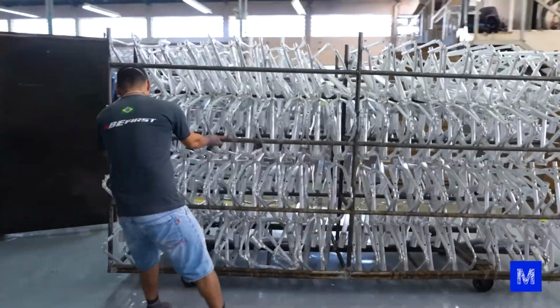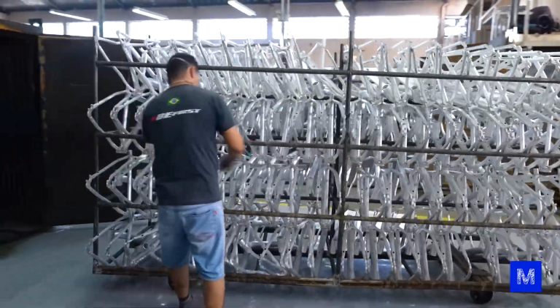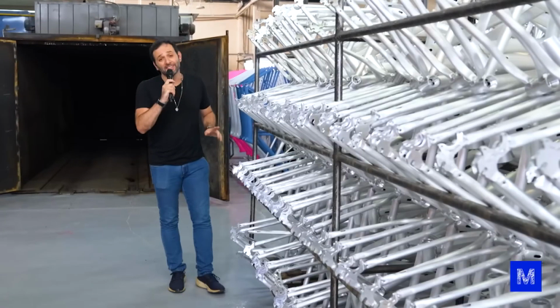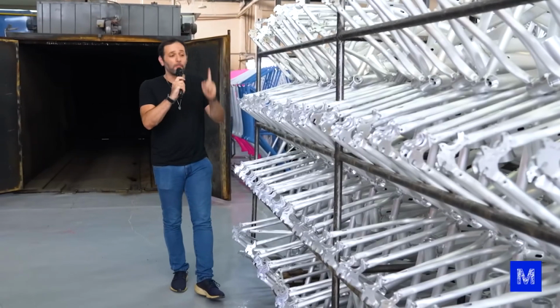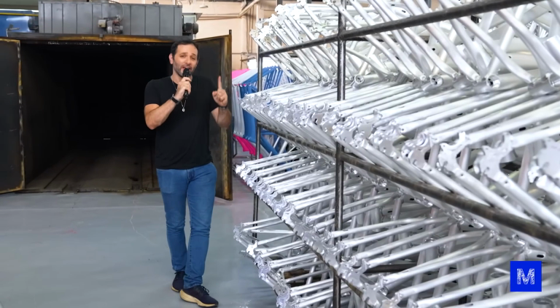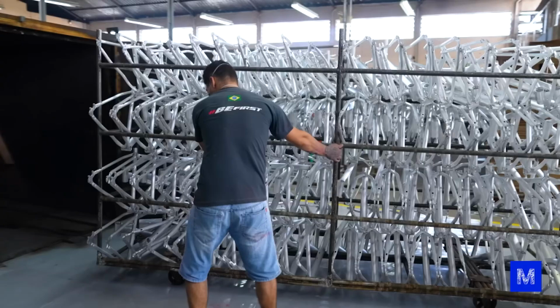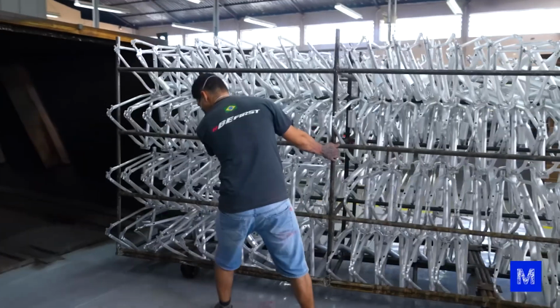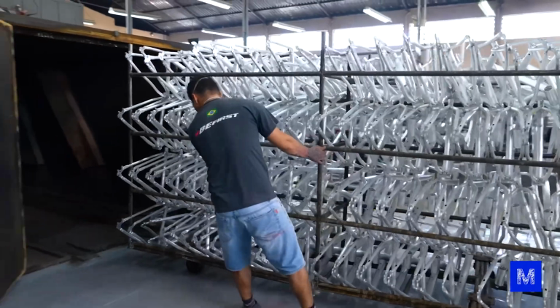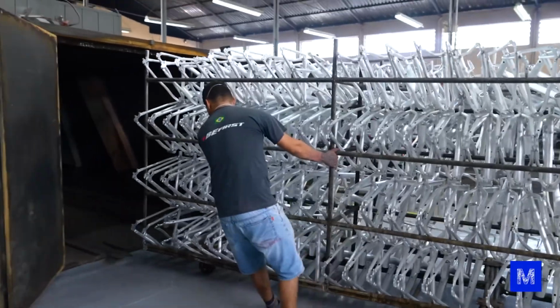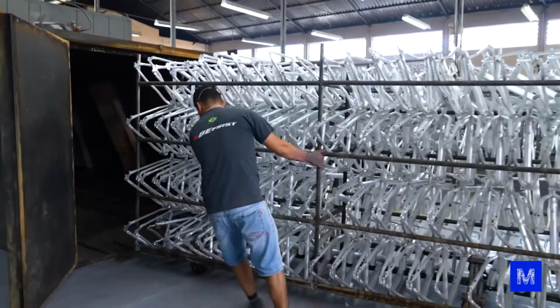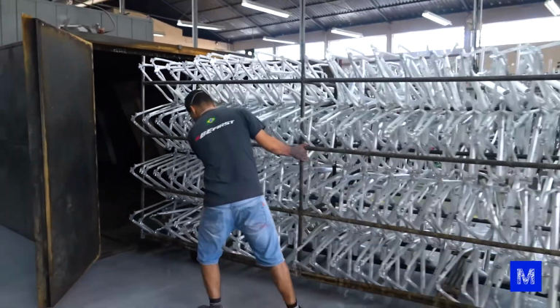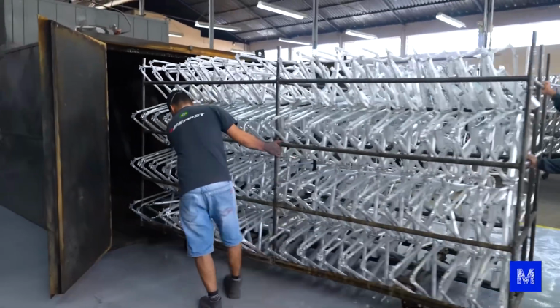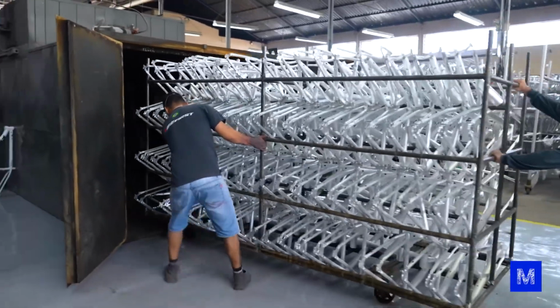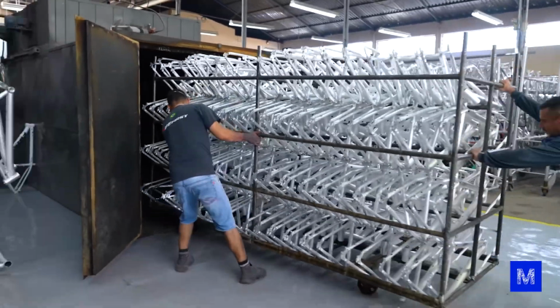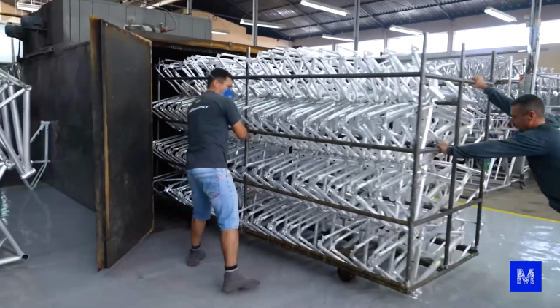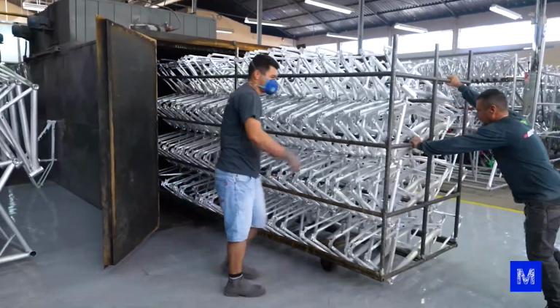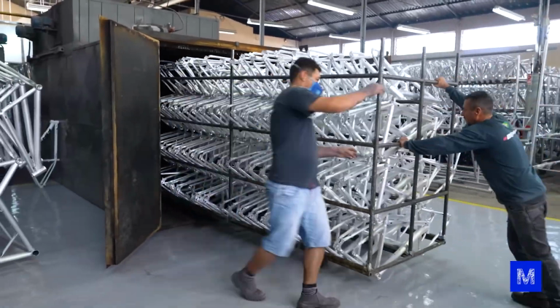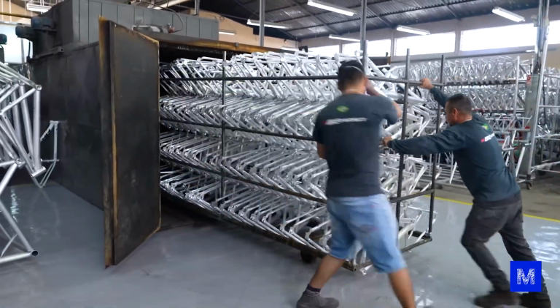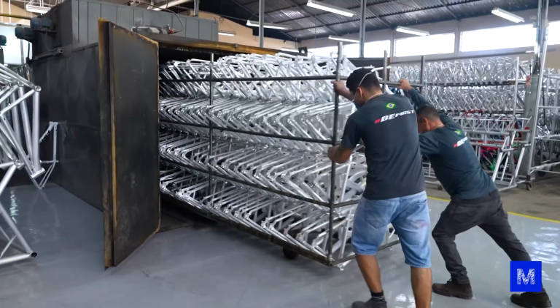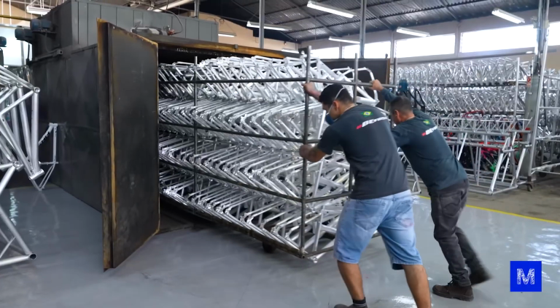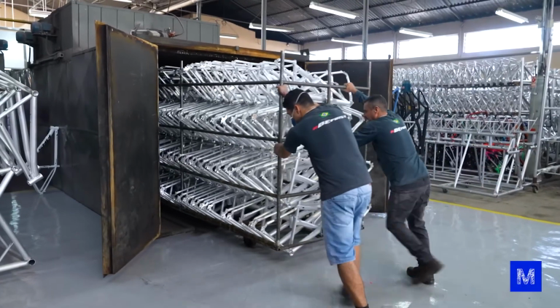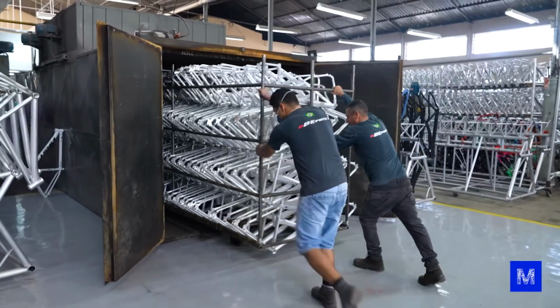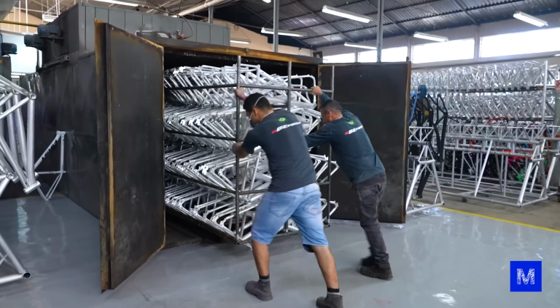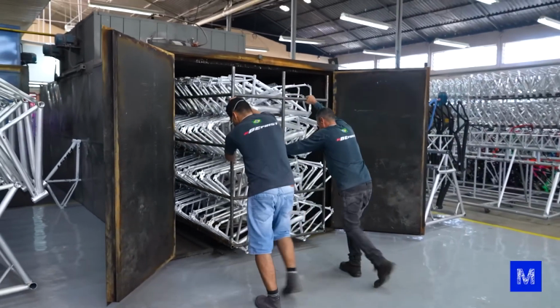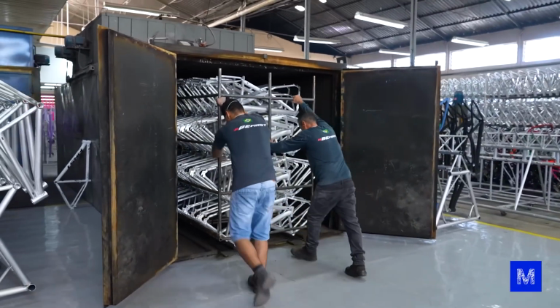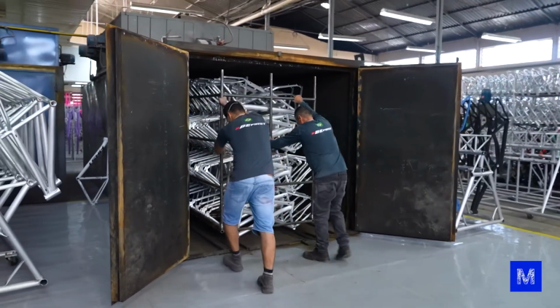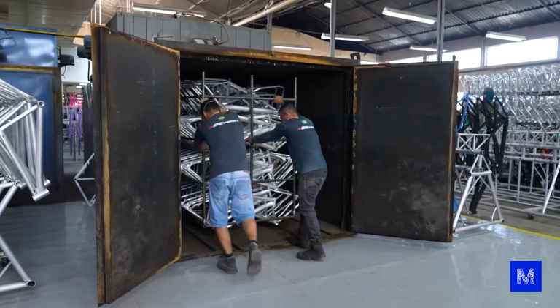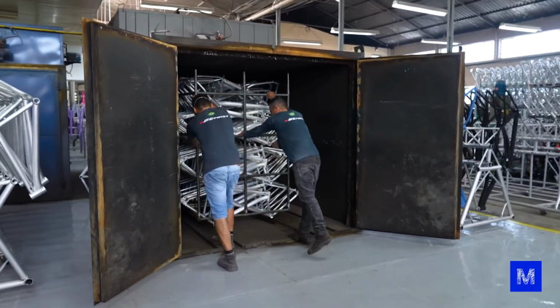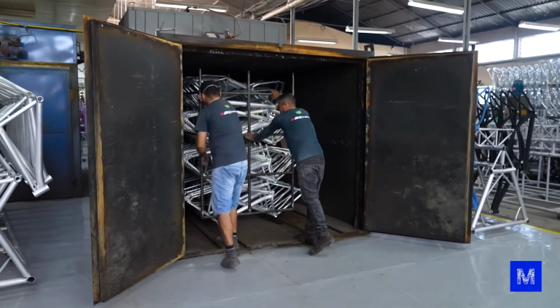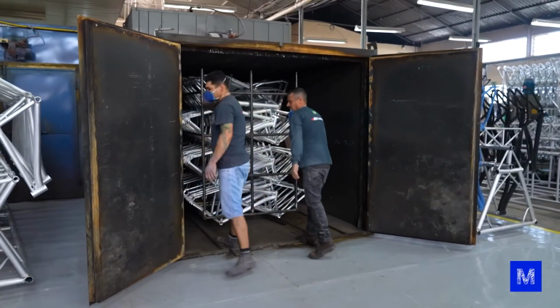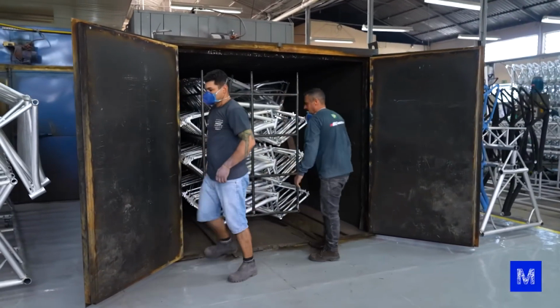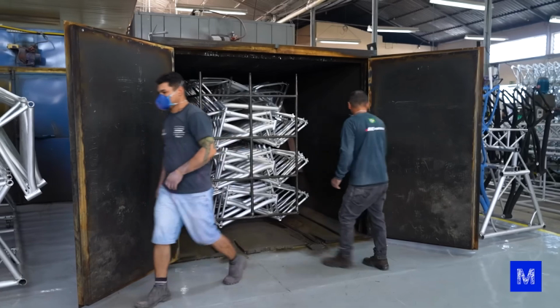It's time to go through the first oven. These frames will stay in there for six hours at 190 degrees Celsius. This reorganizes the aluminum atoms inside the metal and makes it much stronger.